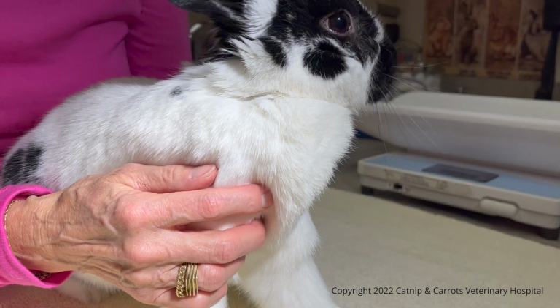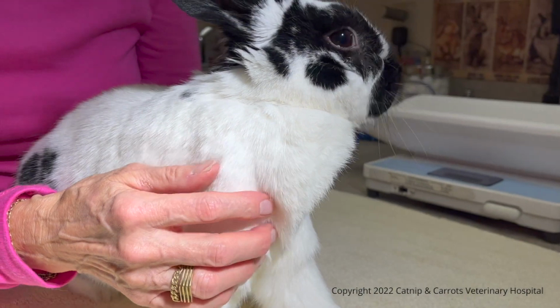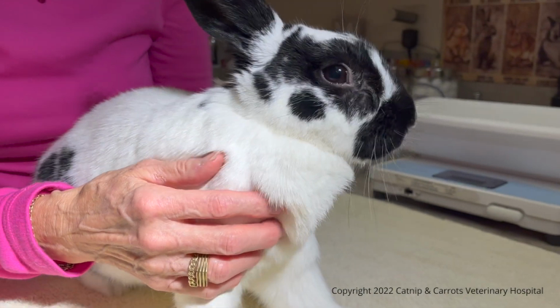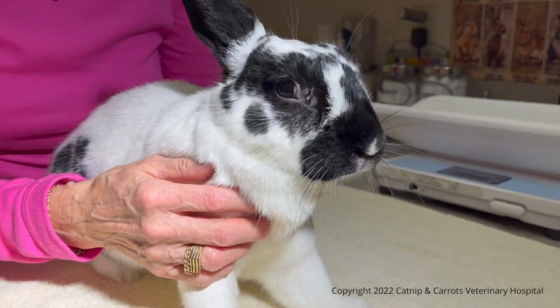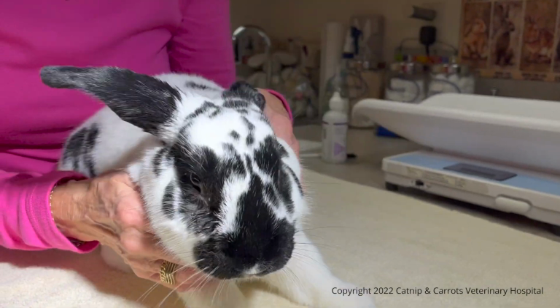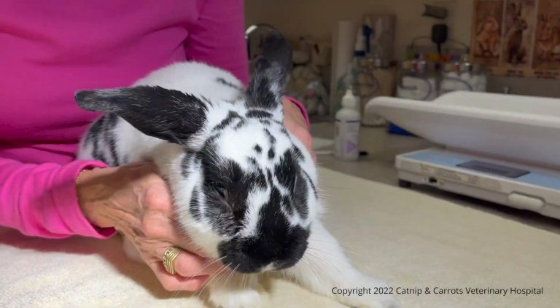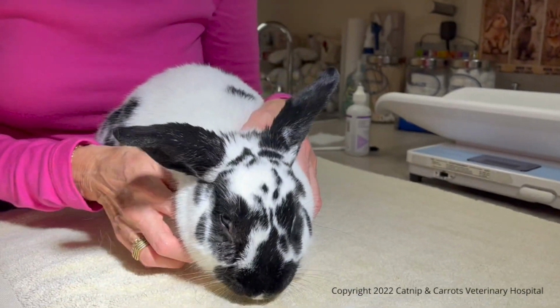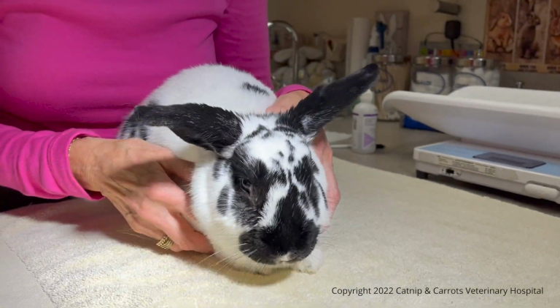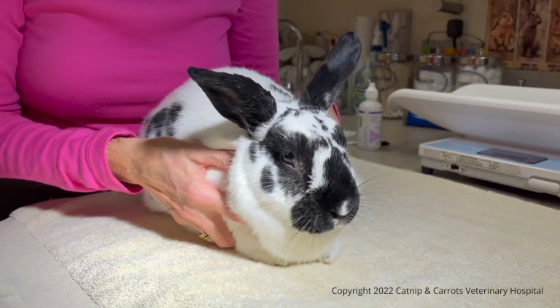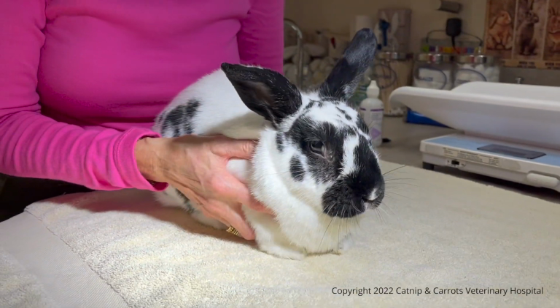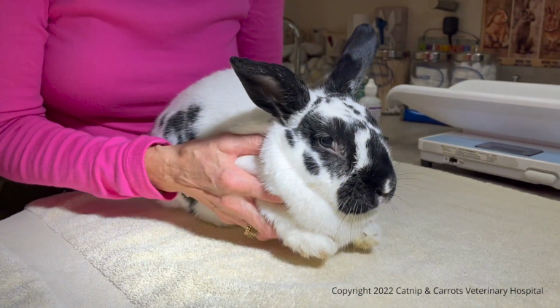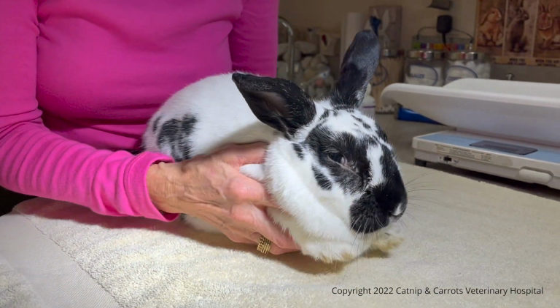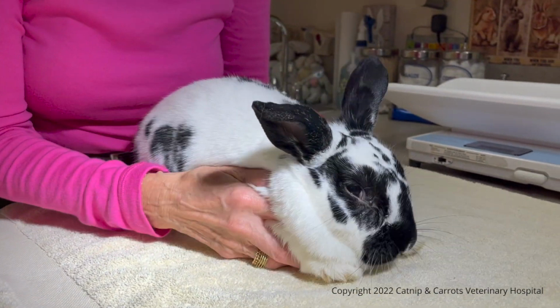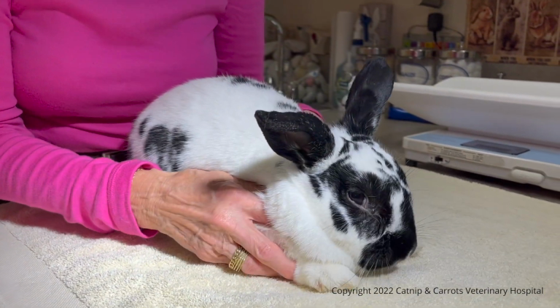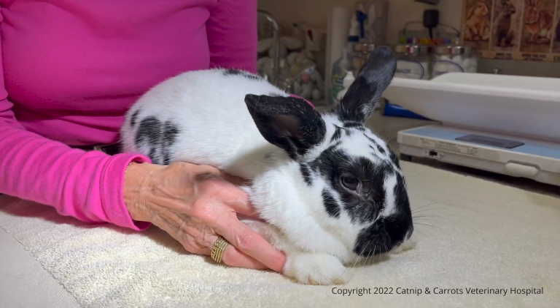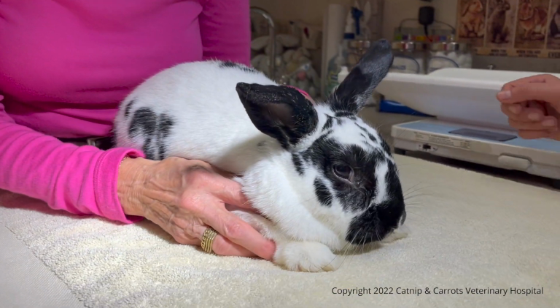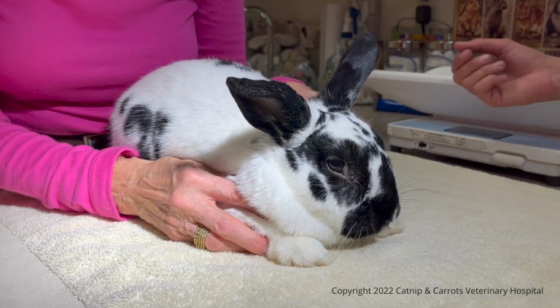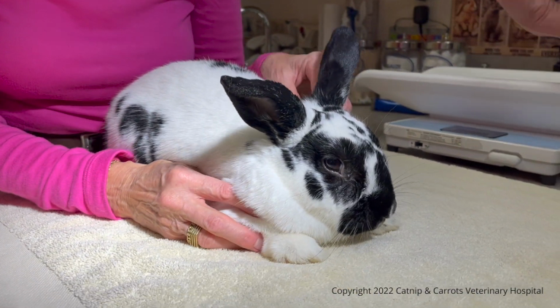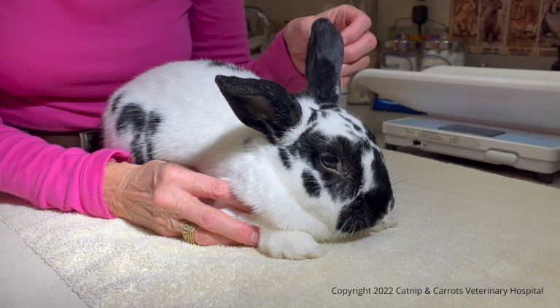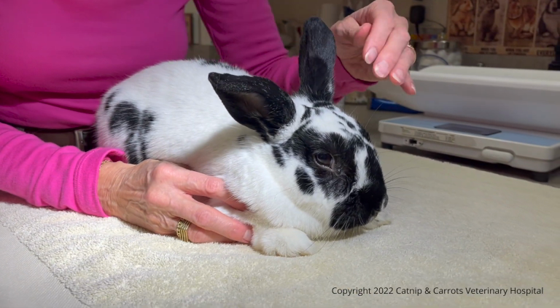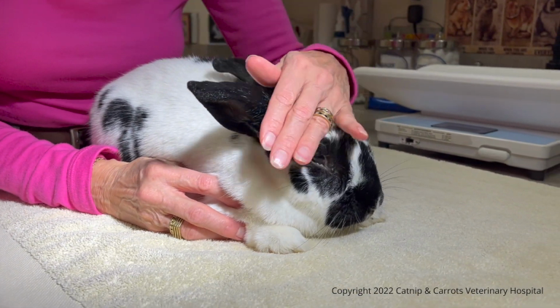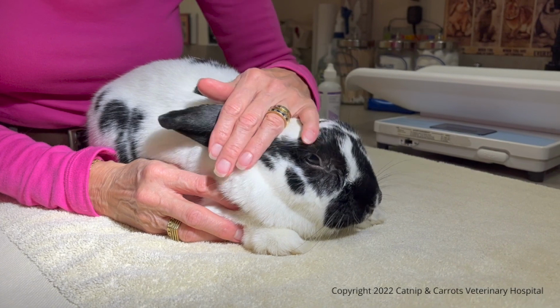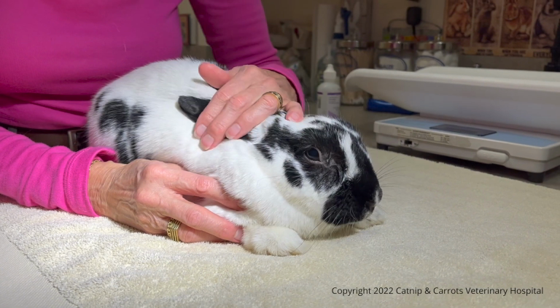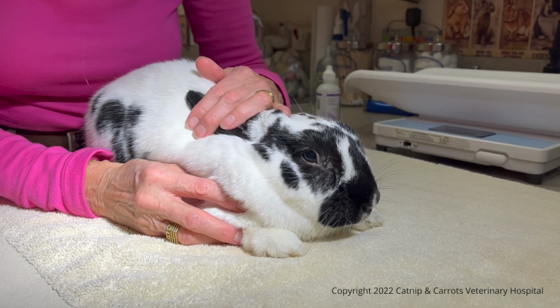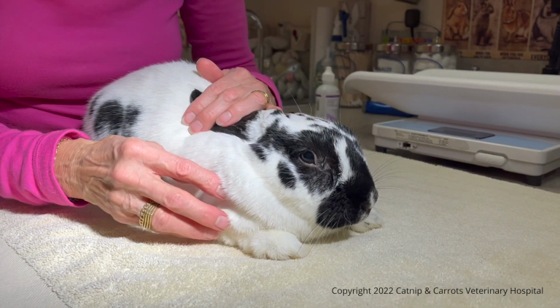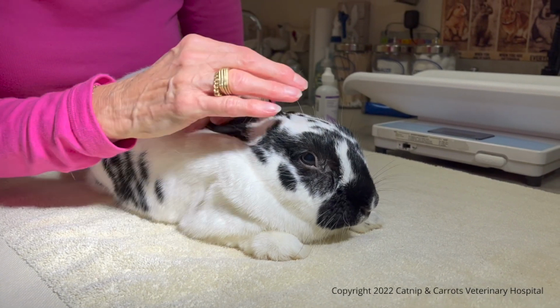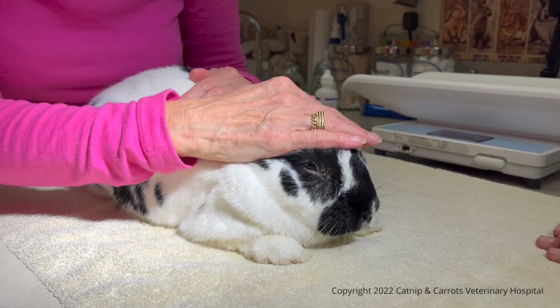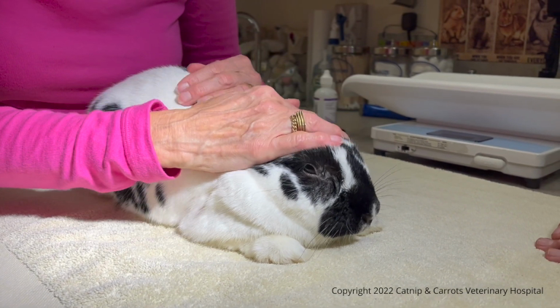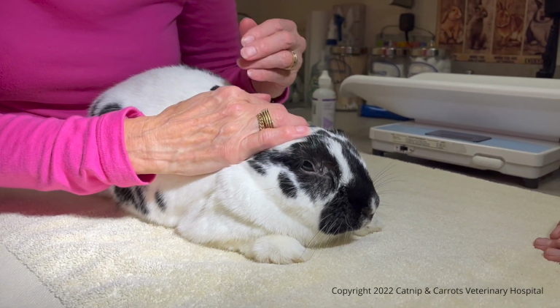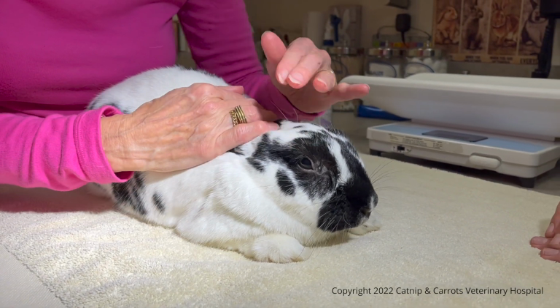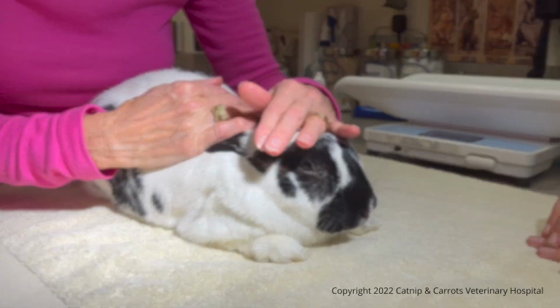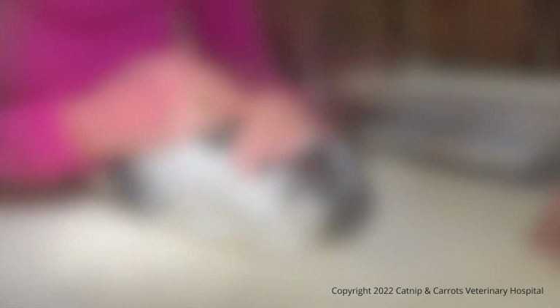That is a problem that we cannot solve. So for some of these bunnies, what you do is just maintain their eye by keeping it clean.